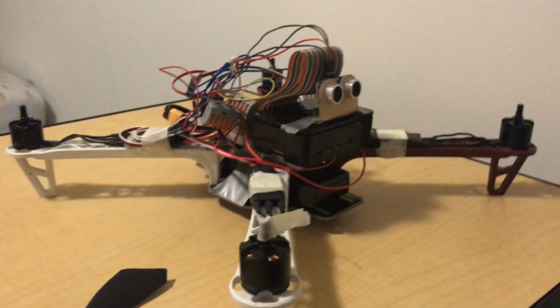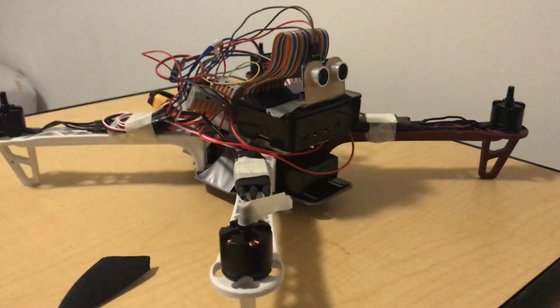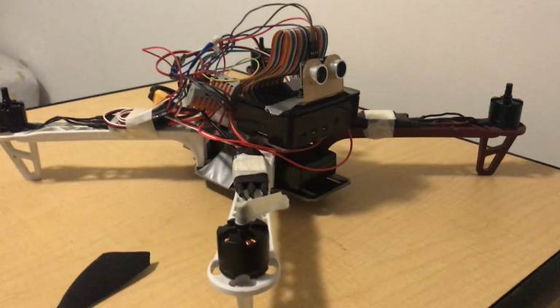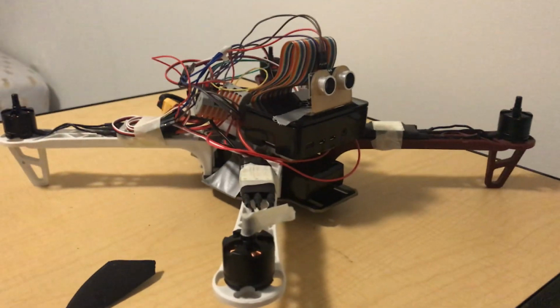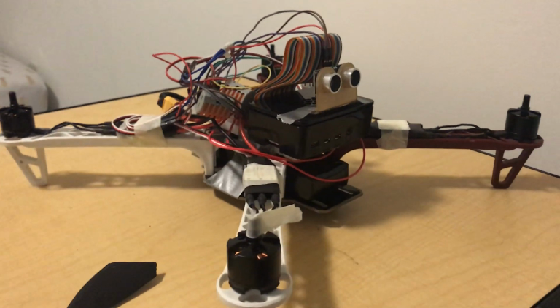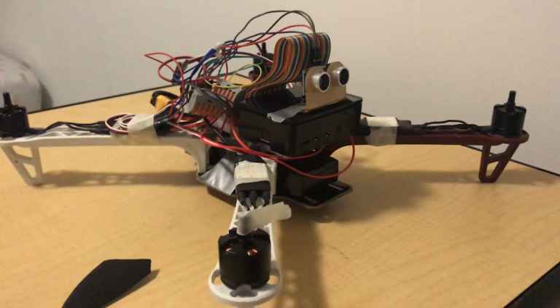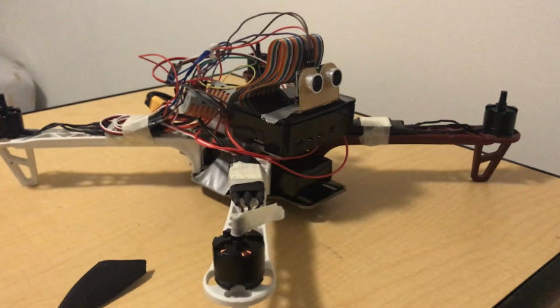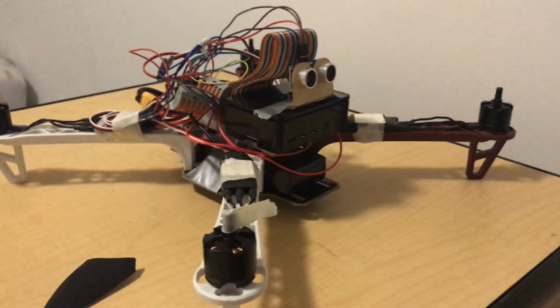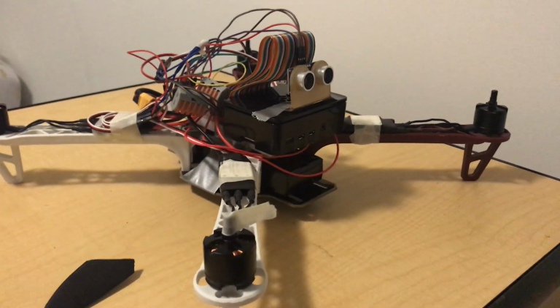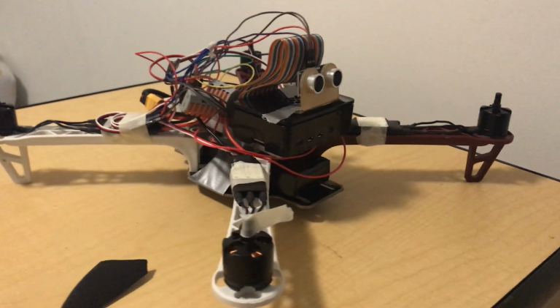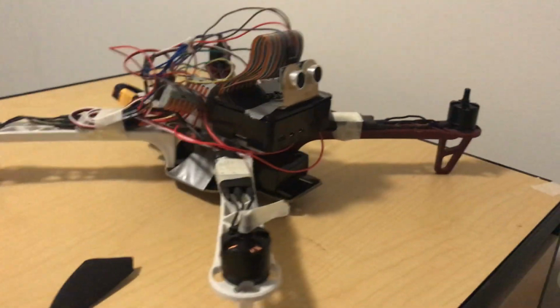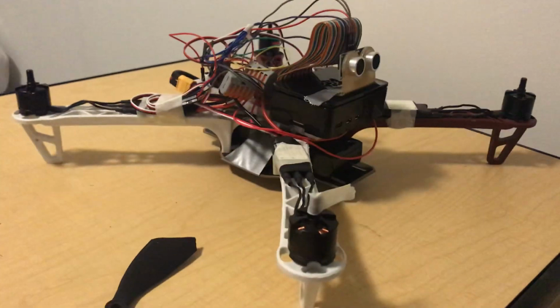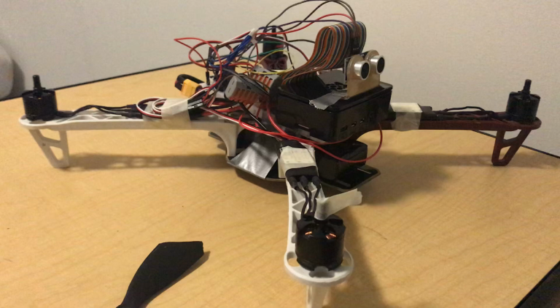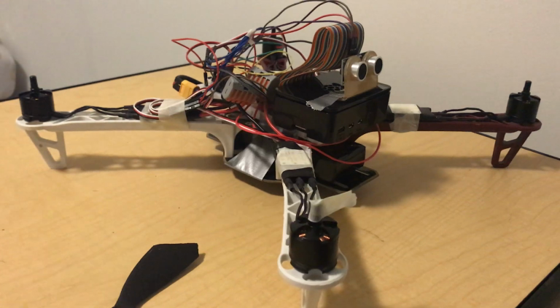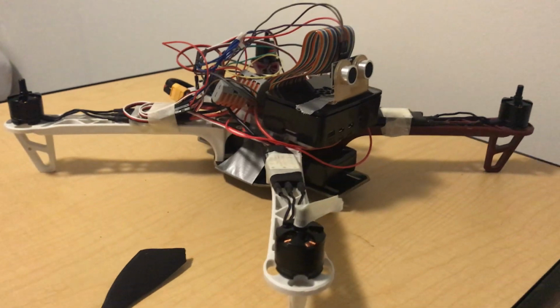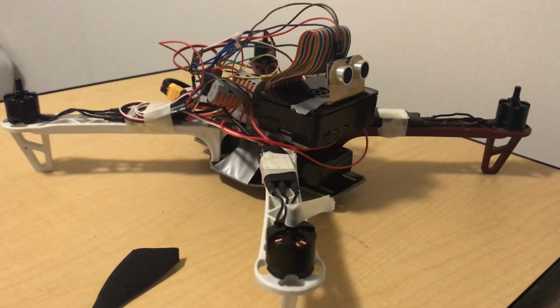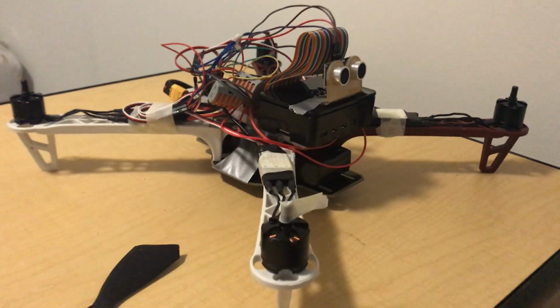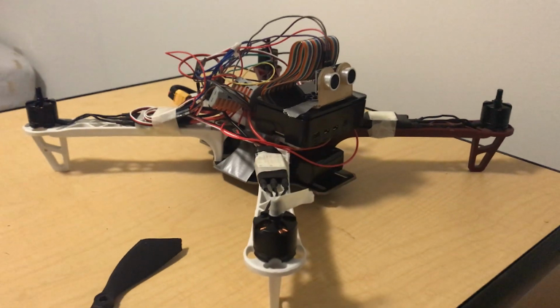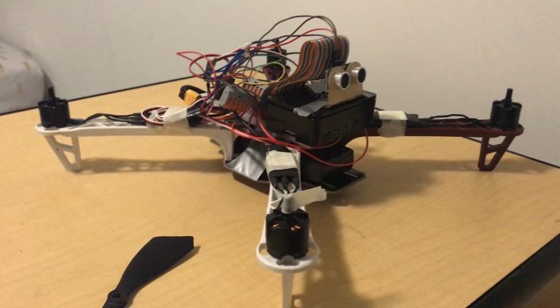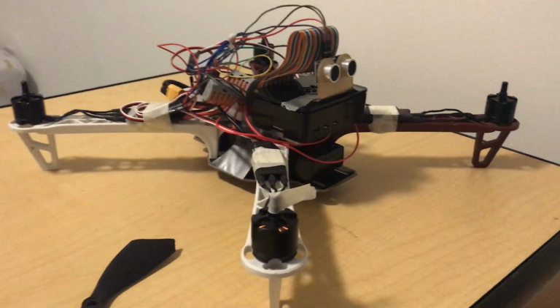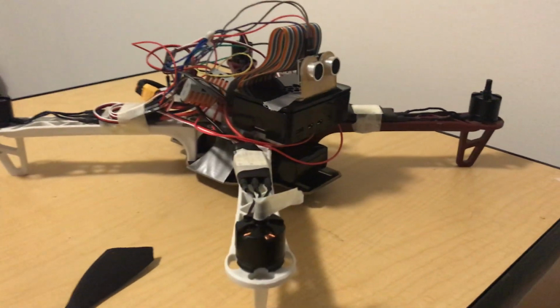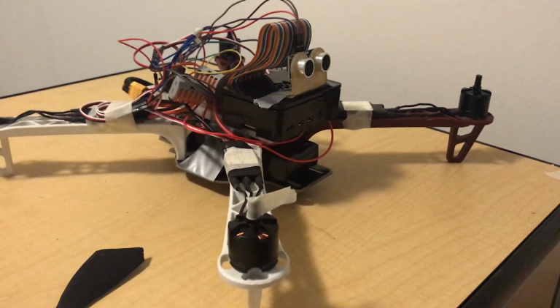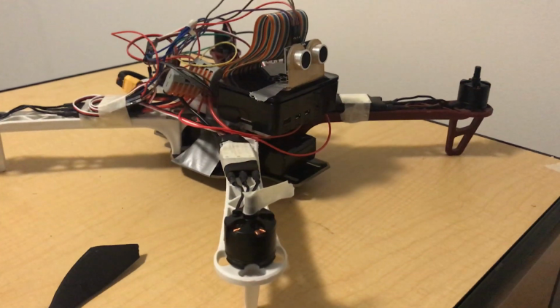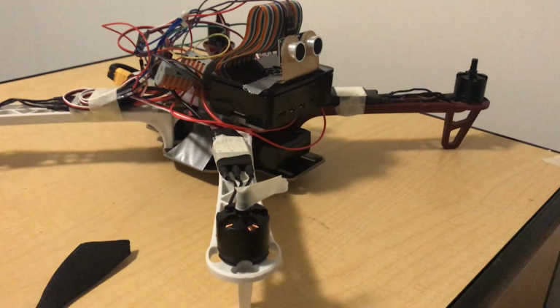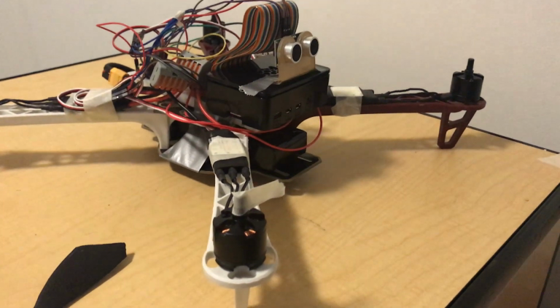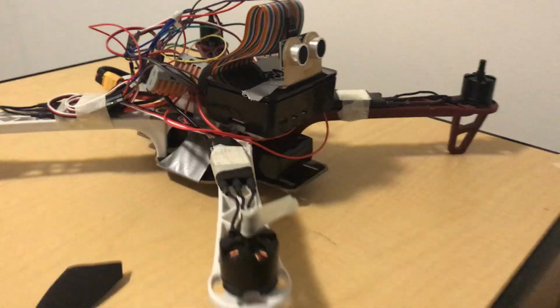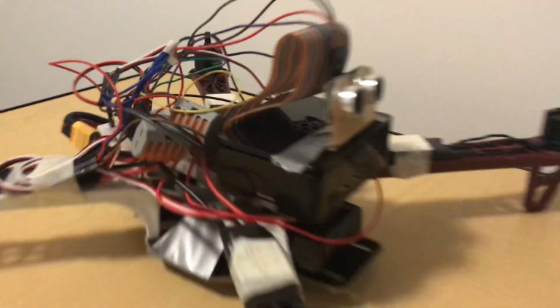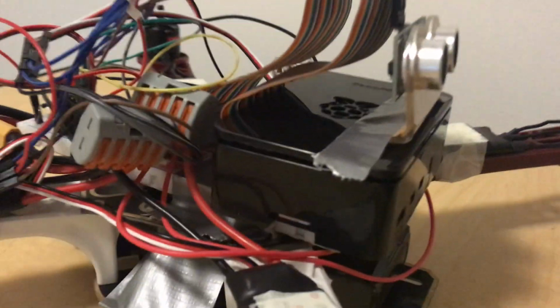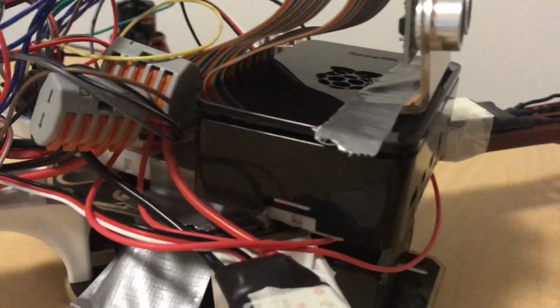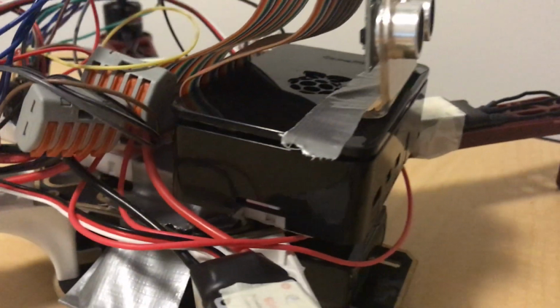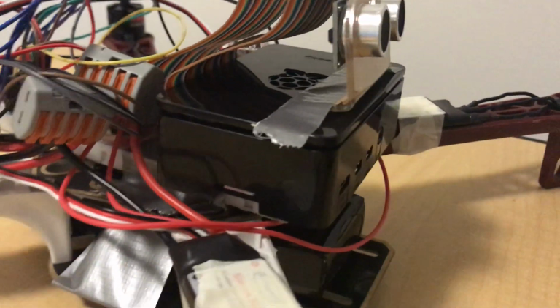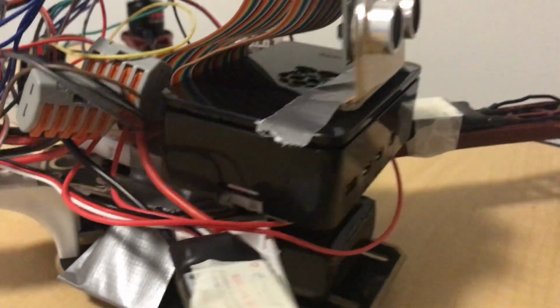How's it going guys? My name is Richard Moglin and welcome to my final project for my IOT class. So overall, I decided to make a quadcopter and you can see that I've got the Raspberry Pi as the brains of this.